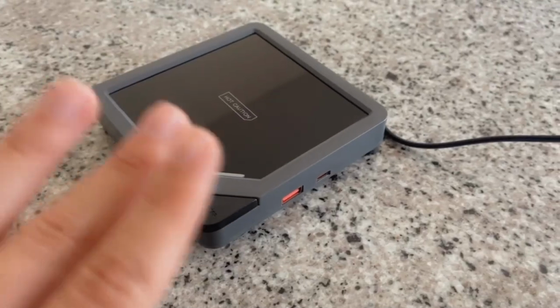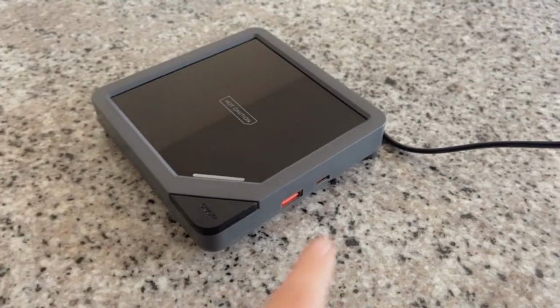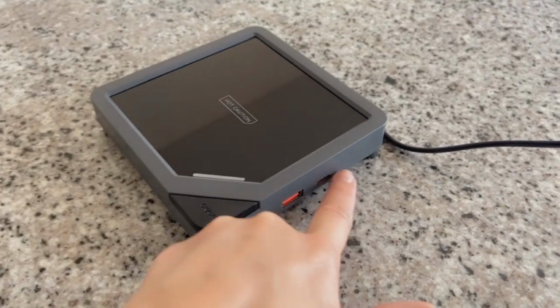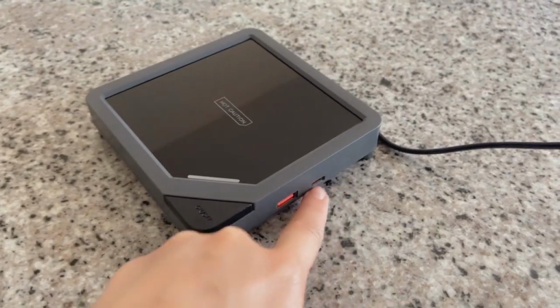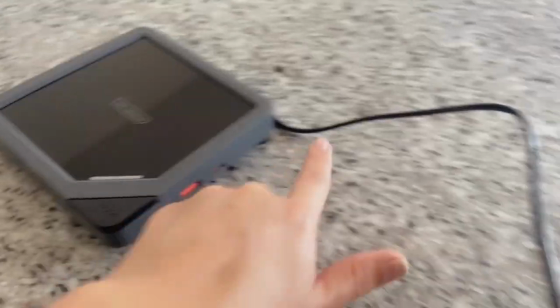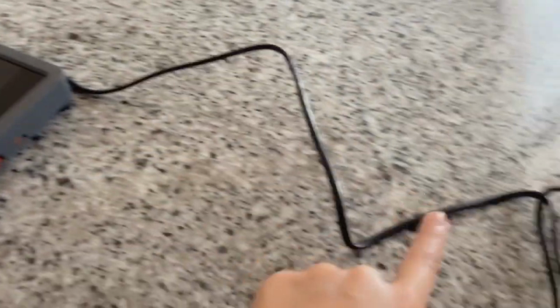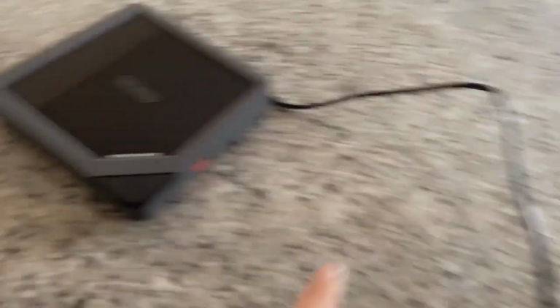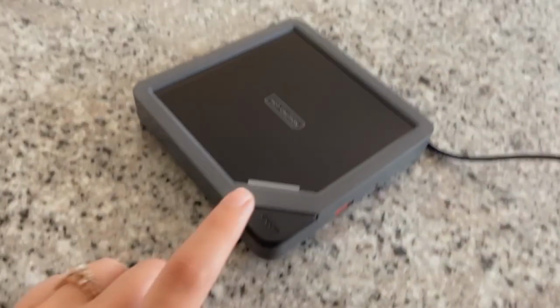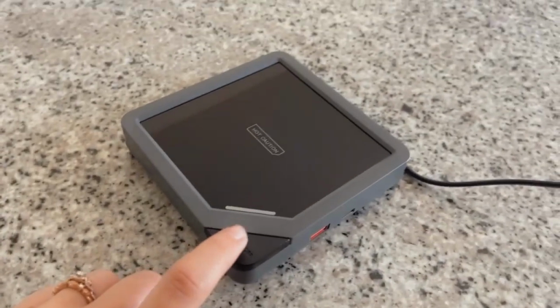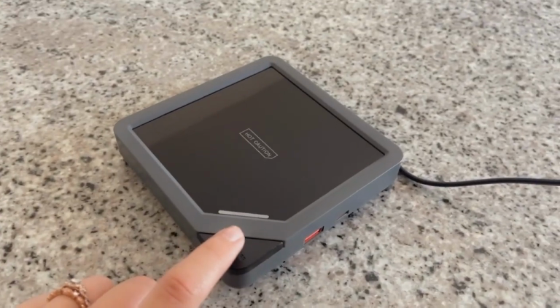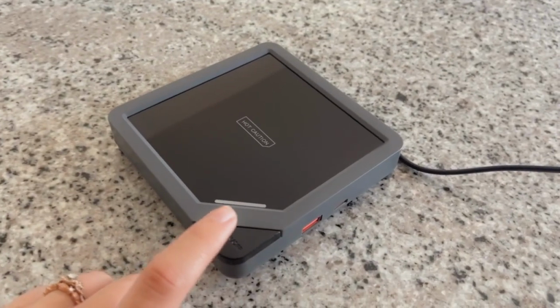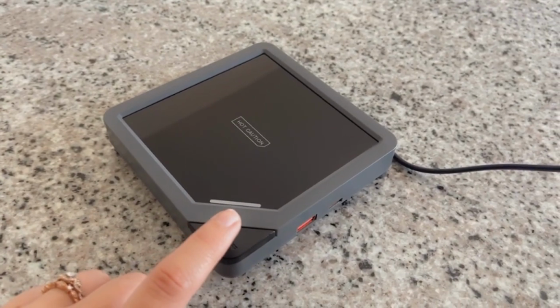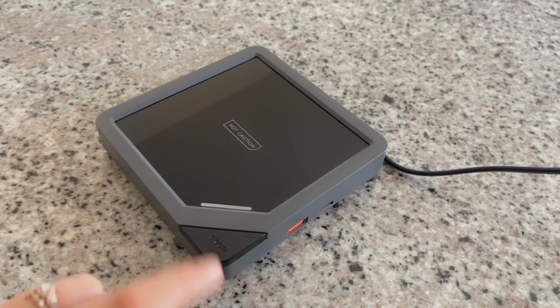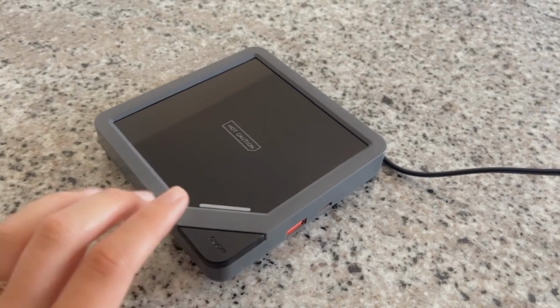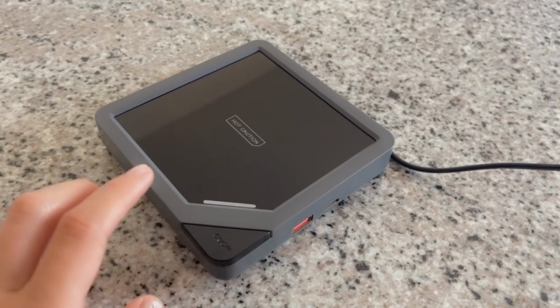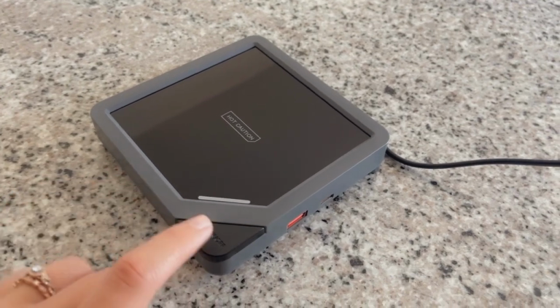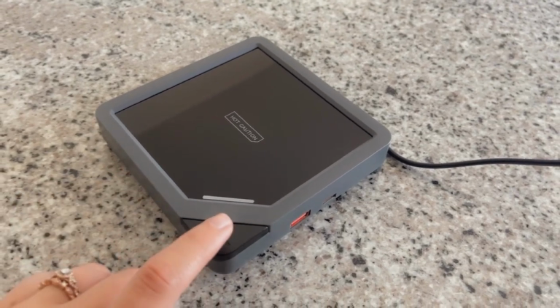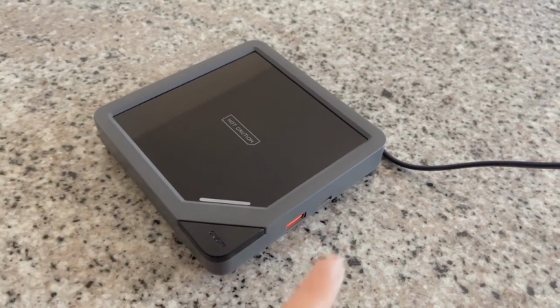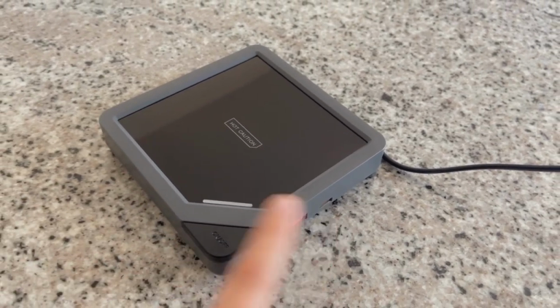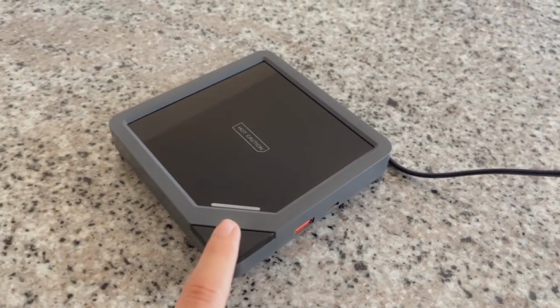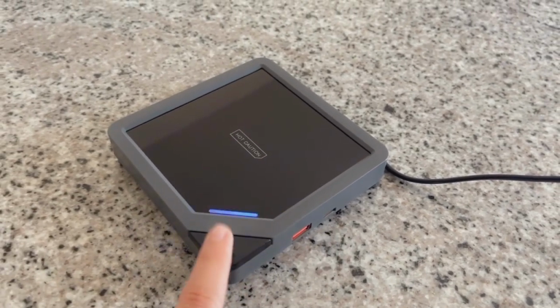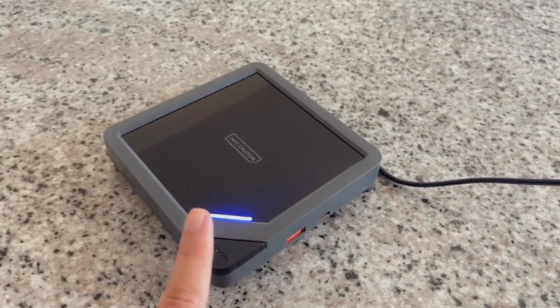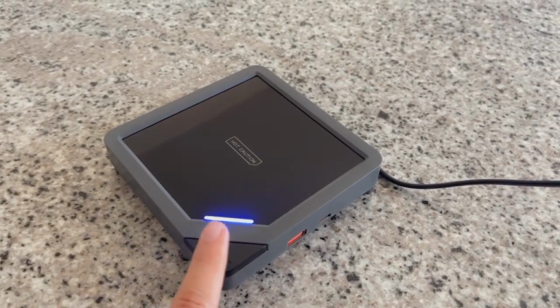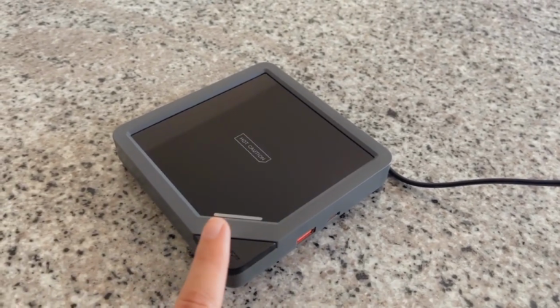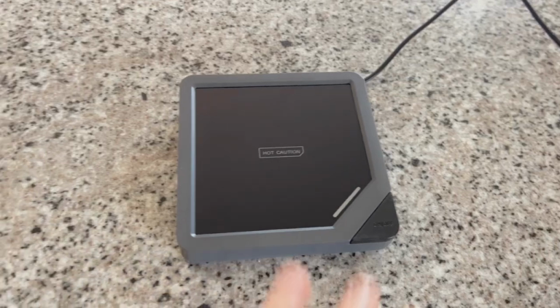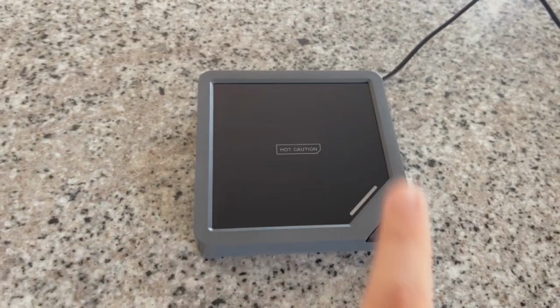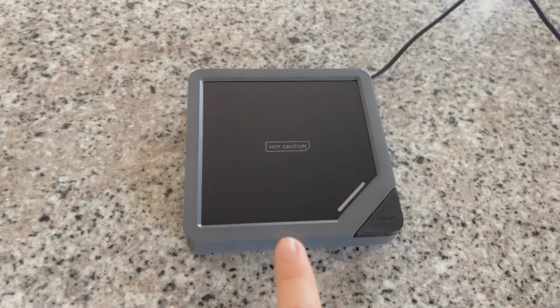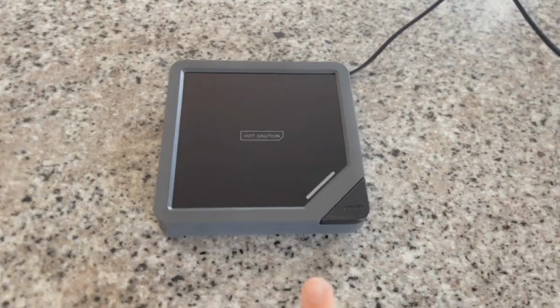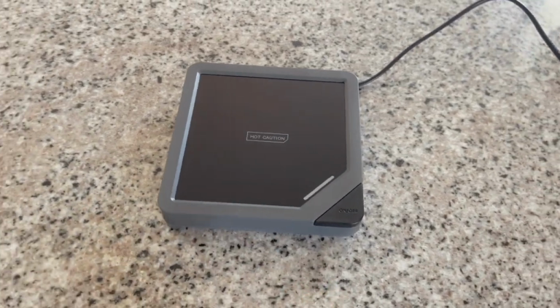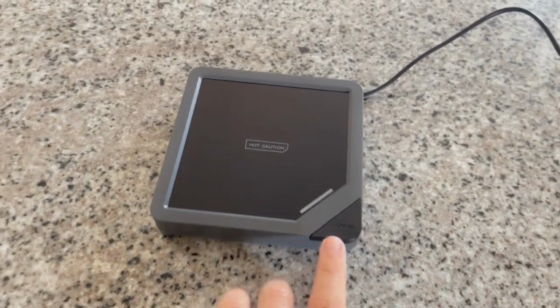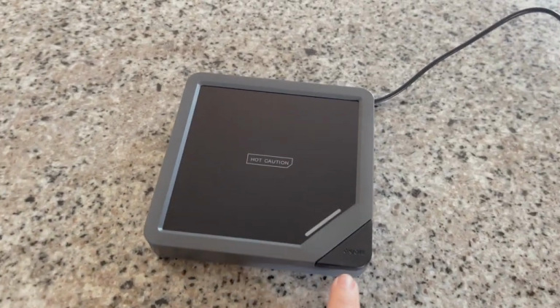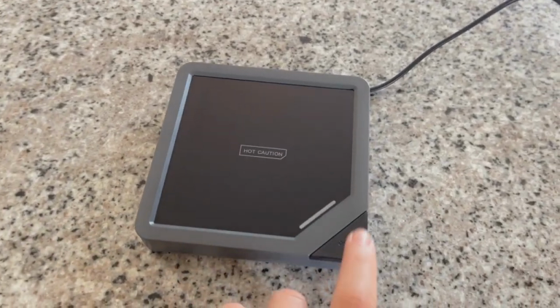As long as it's plugged in, these ports will work. So it's plugged in right now, and this doesn't always have to be on — you can have it off if you don't need to warm up your coffee, but the ports will work whether it's on or off.